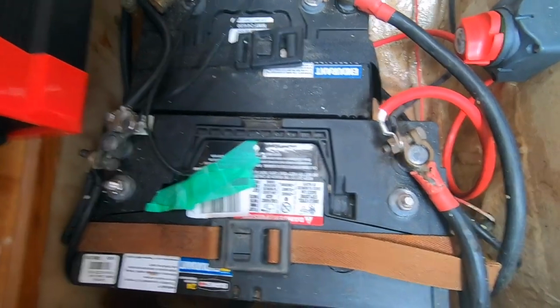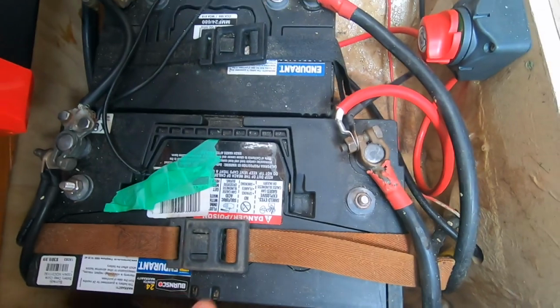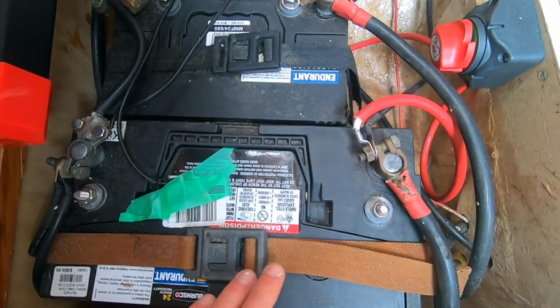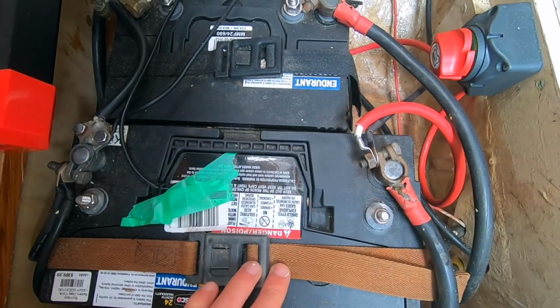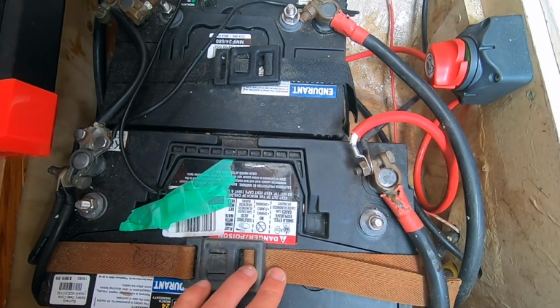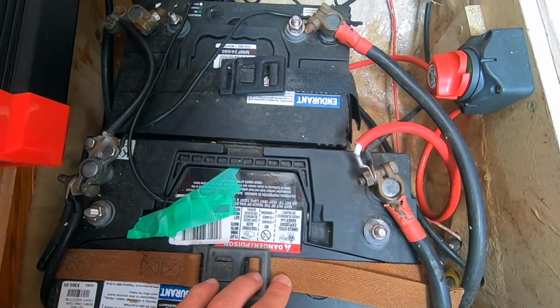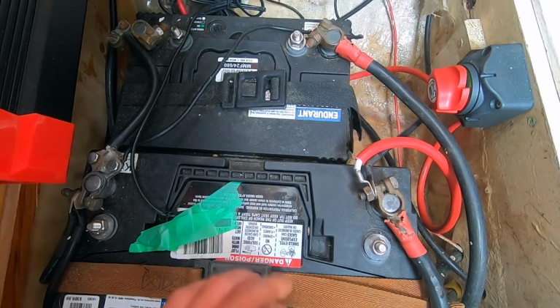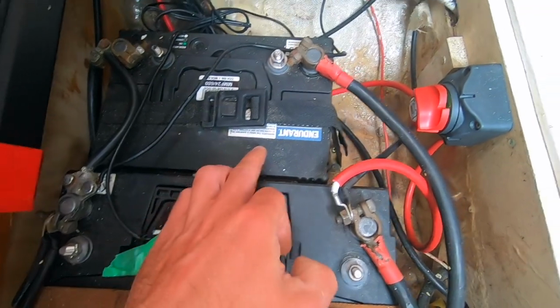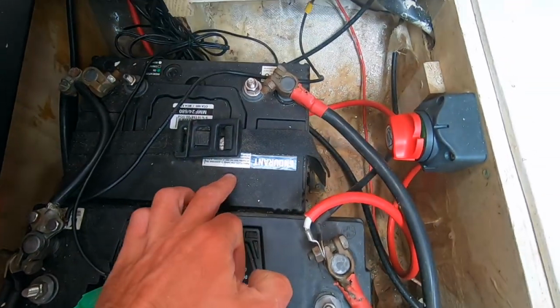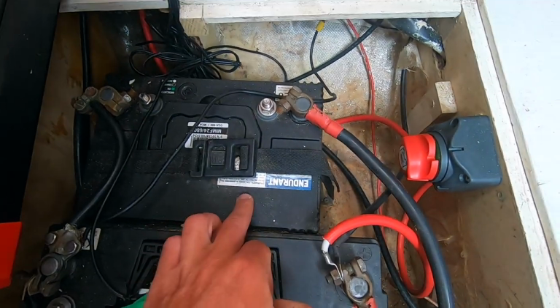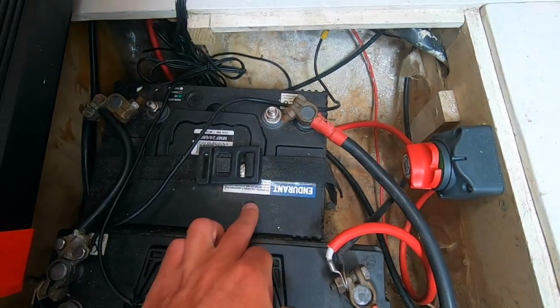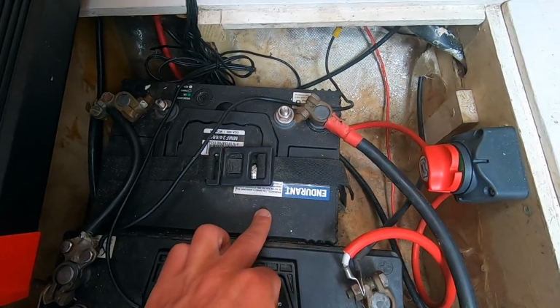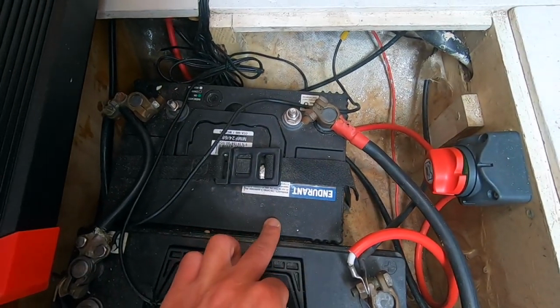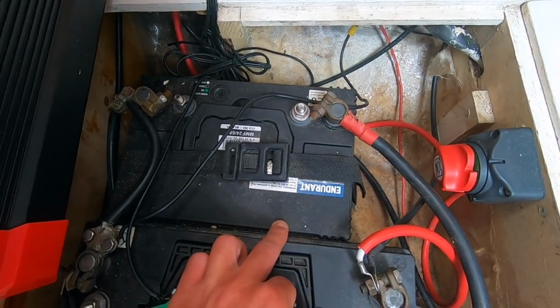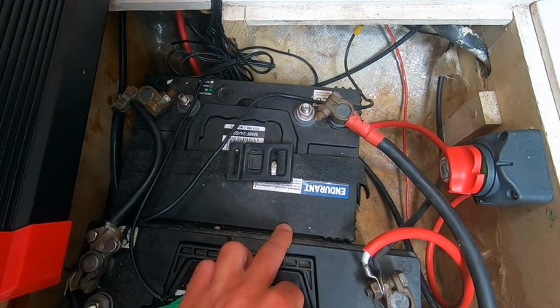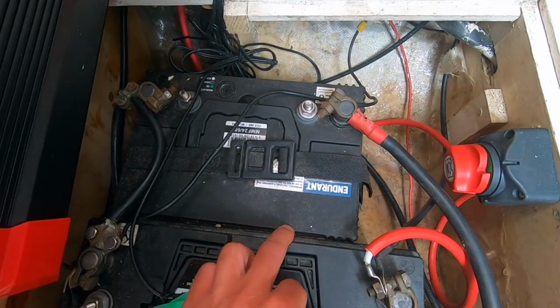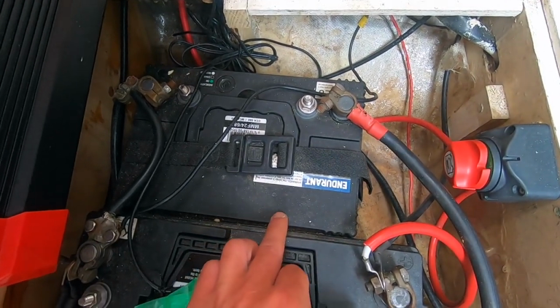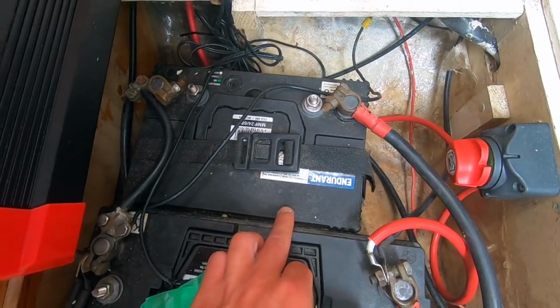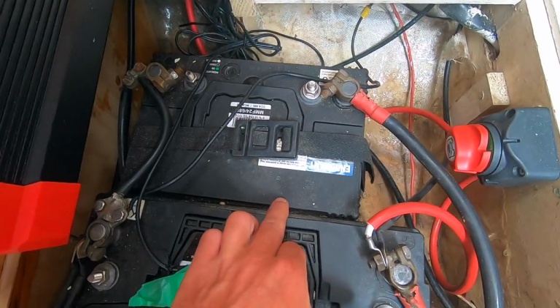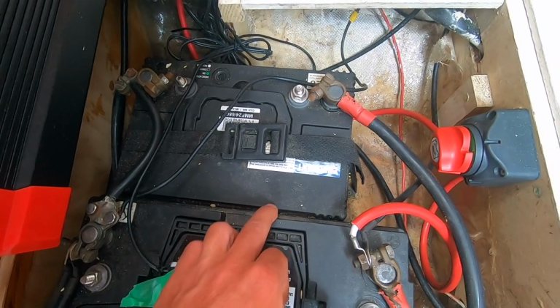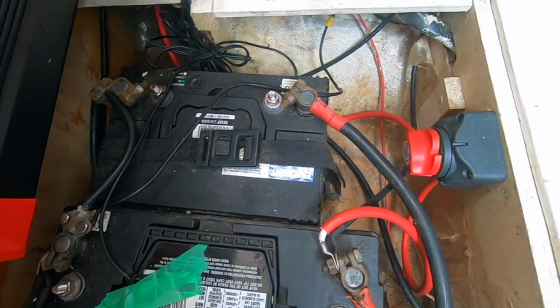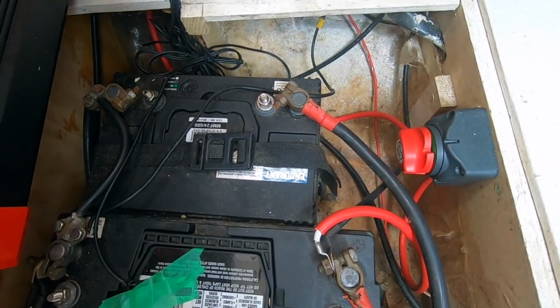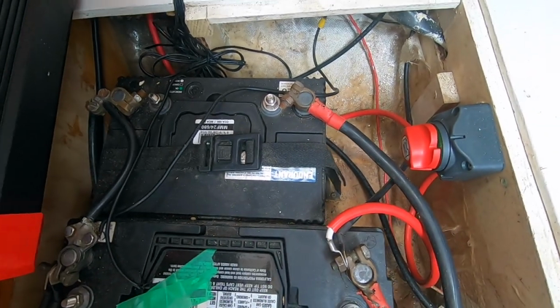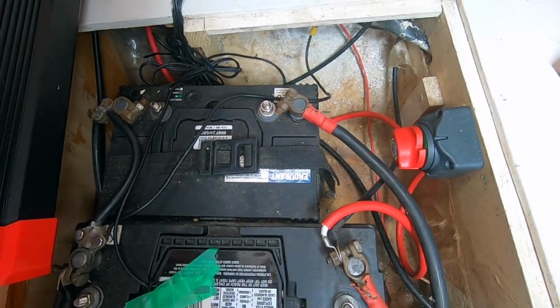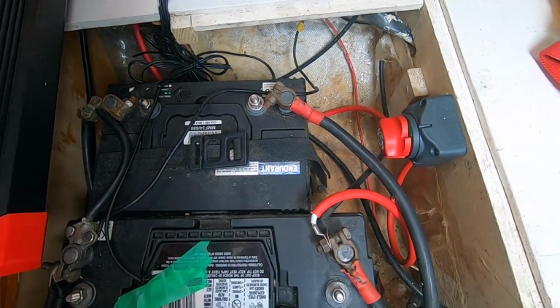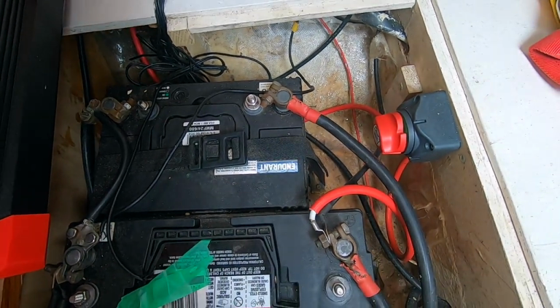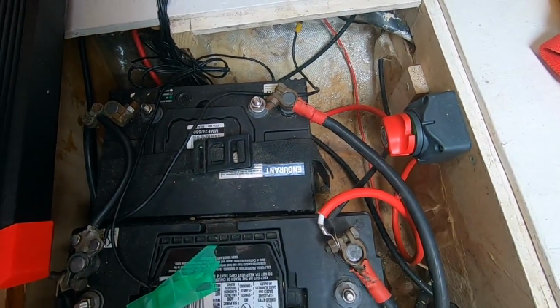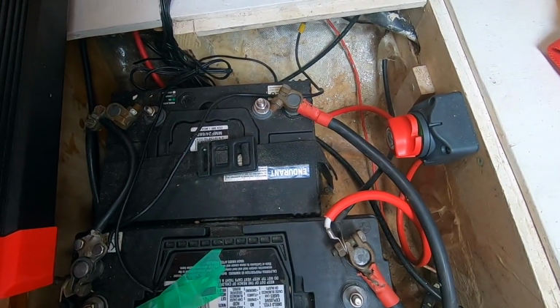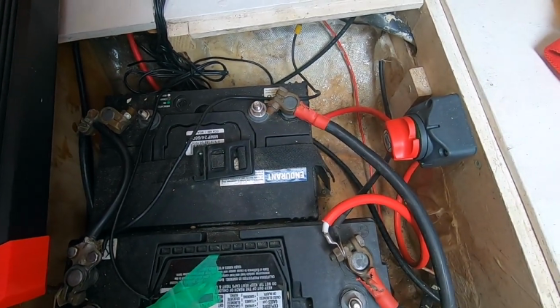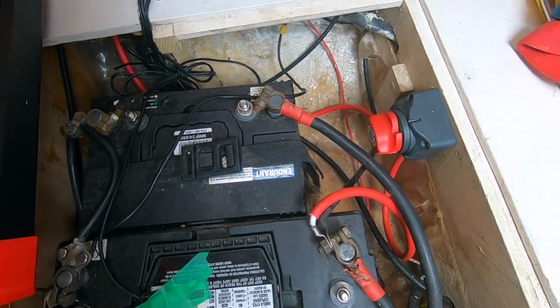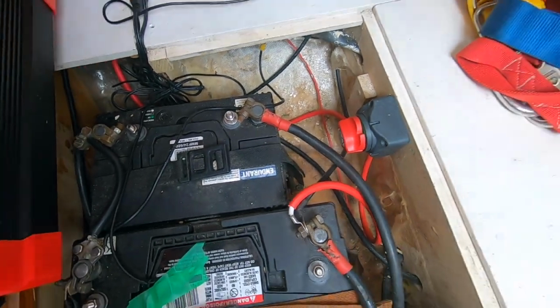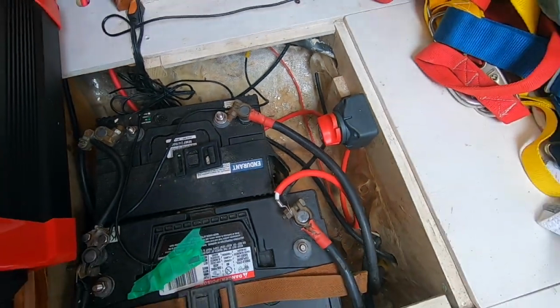This battery bank has two batteries — the first is a 130Ah battery for the house, and the second battery is for starting the engine.